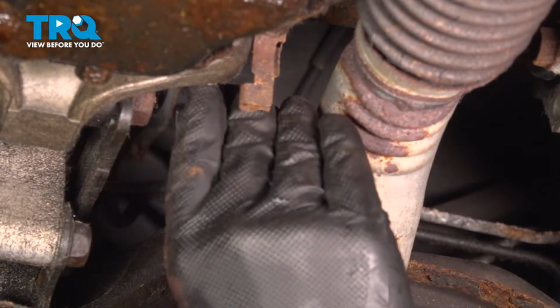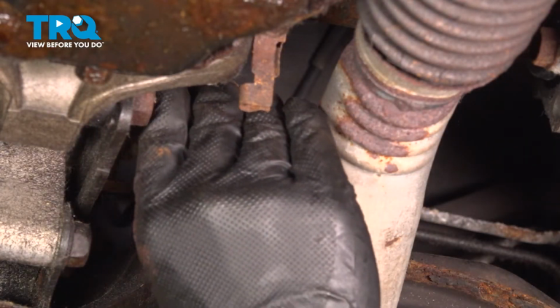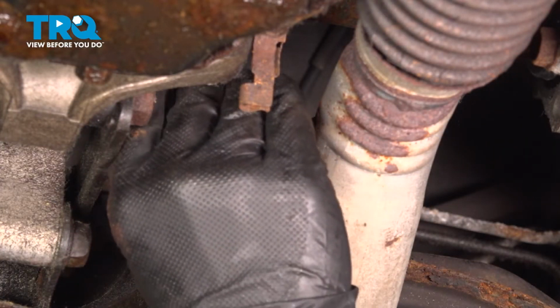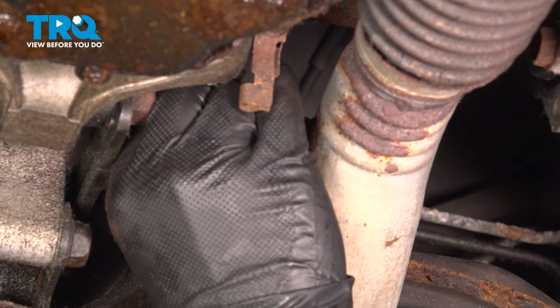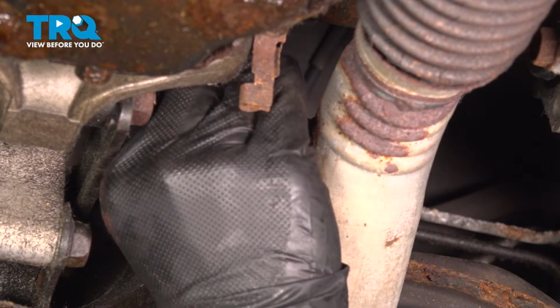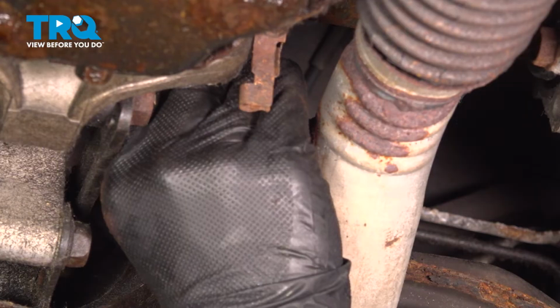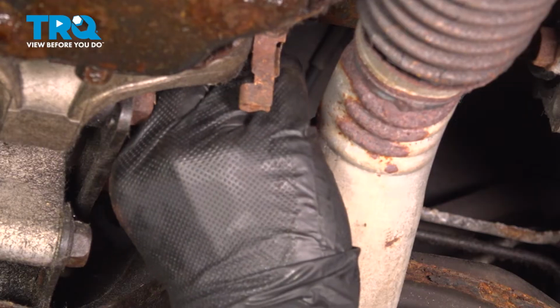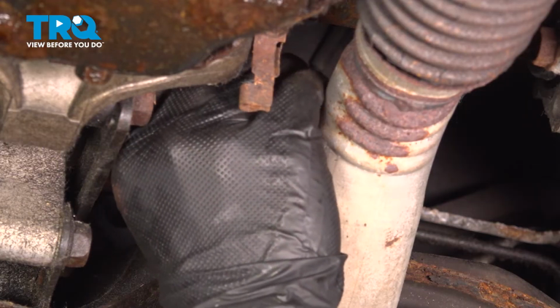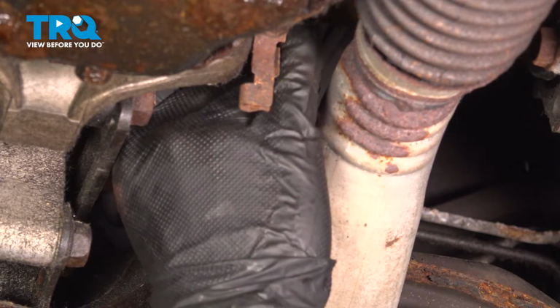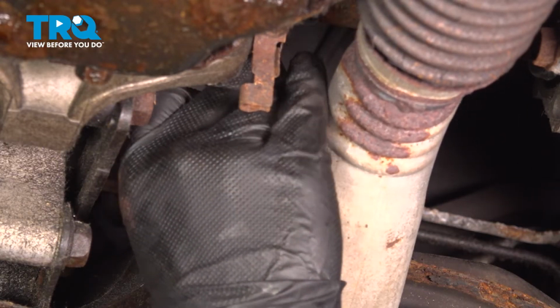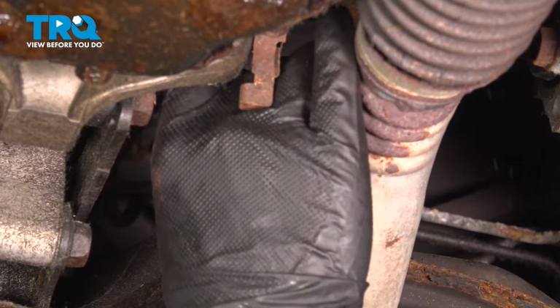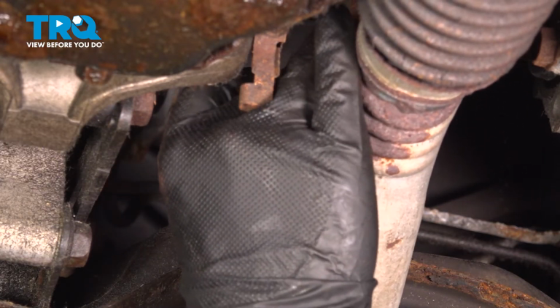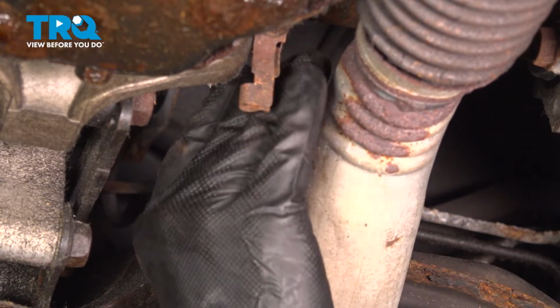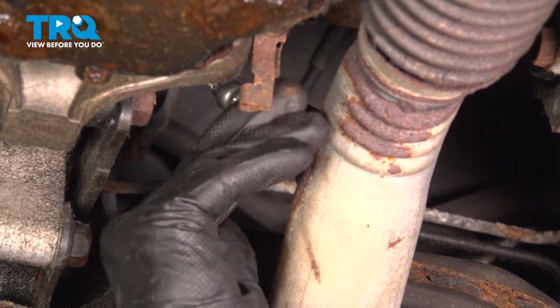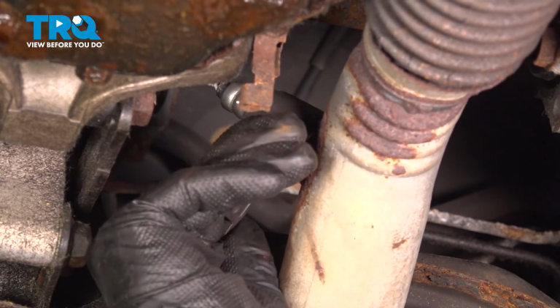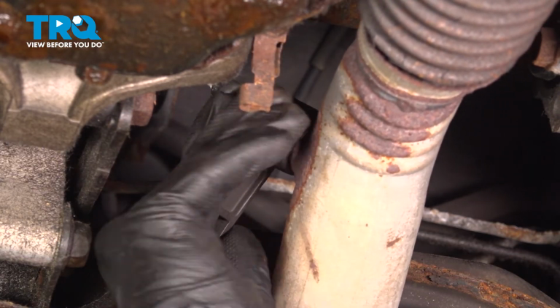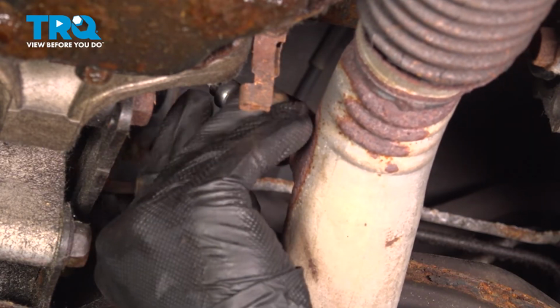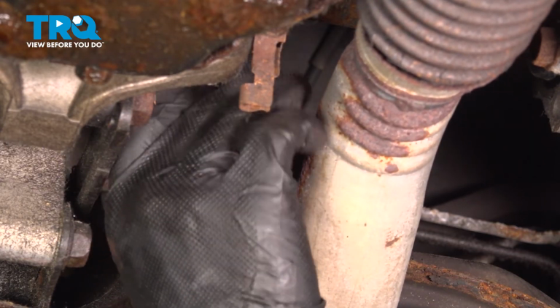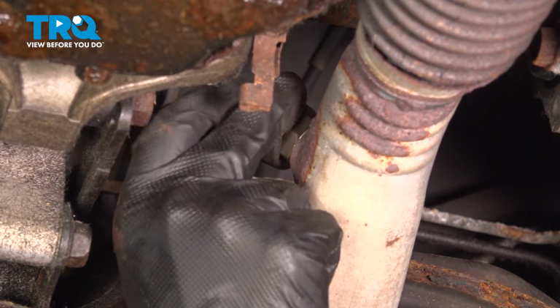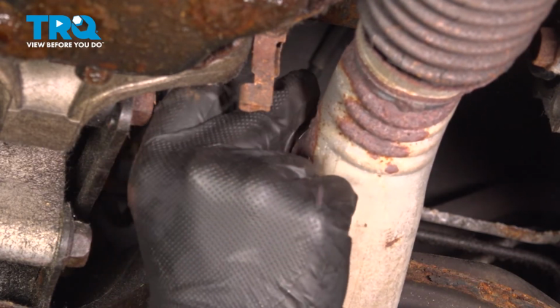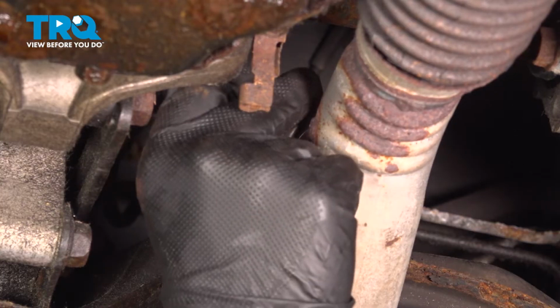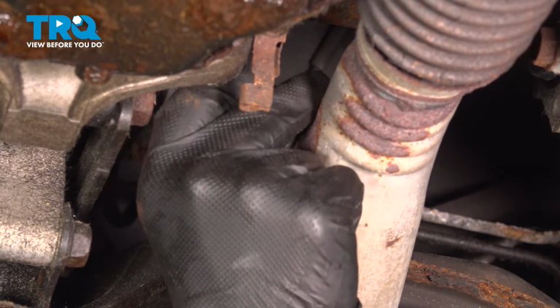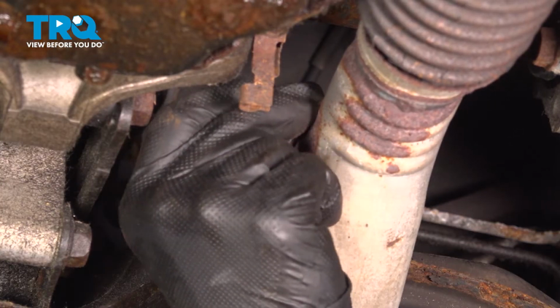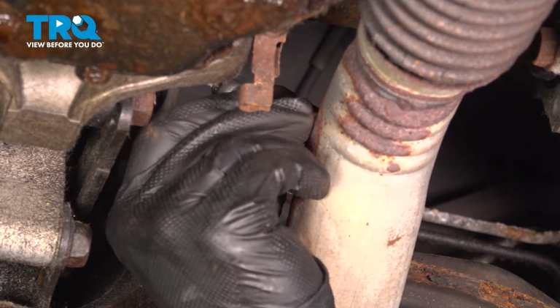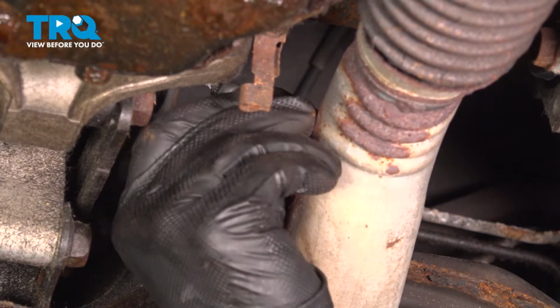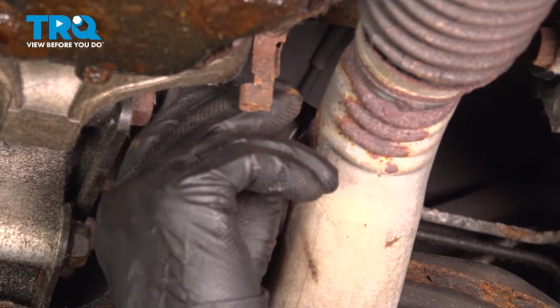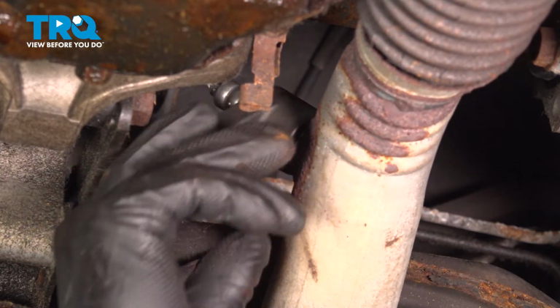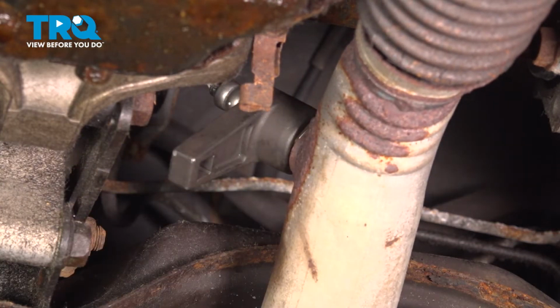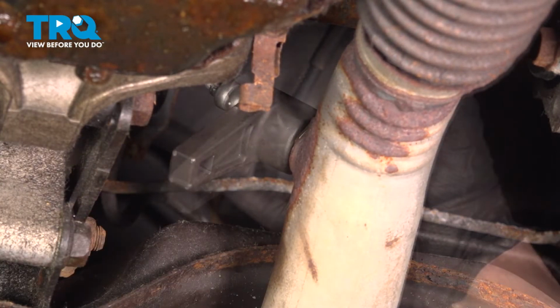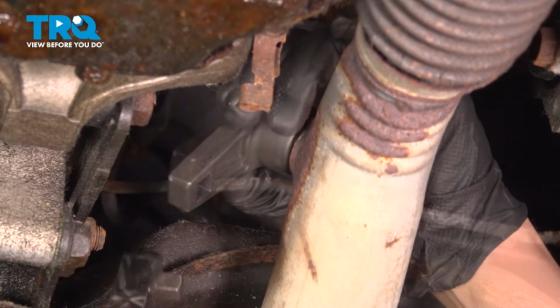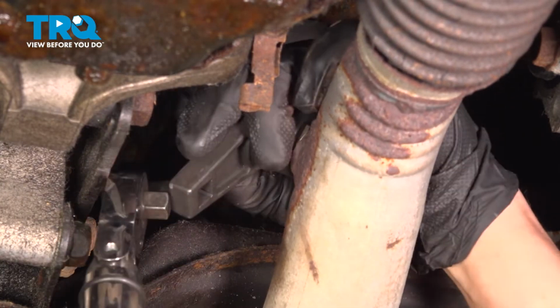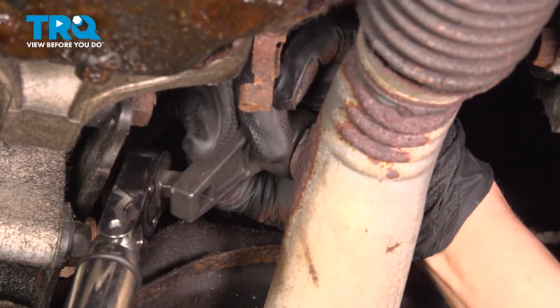Torque the O2 sensor to 37 foot-pounds. If you can't get a torque wrench in there, do the best you can.